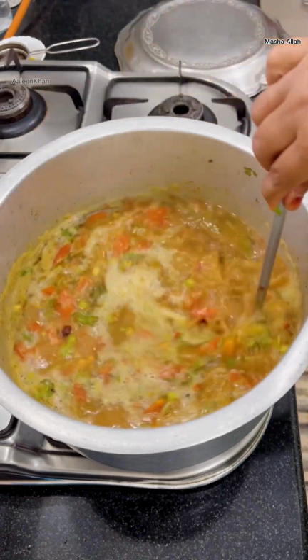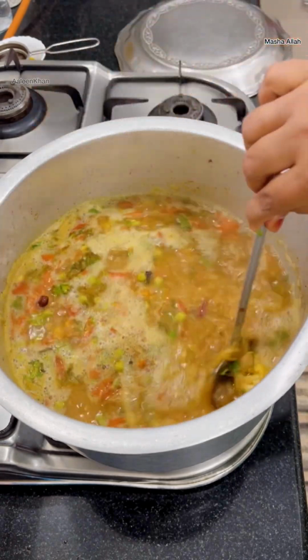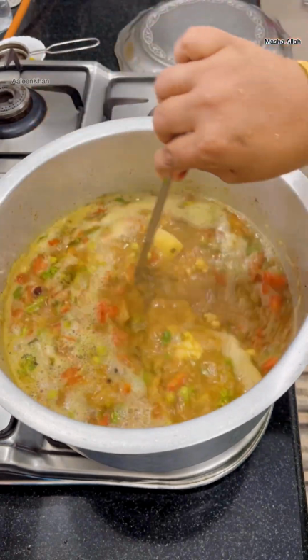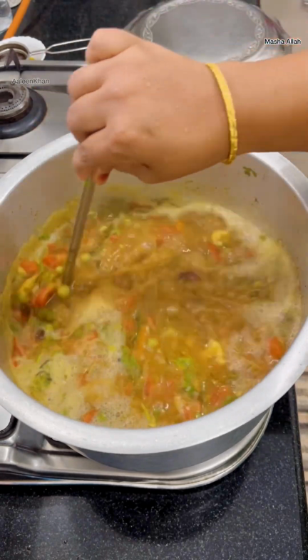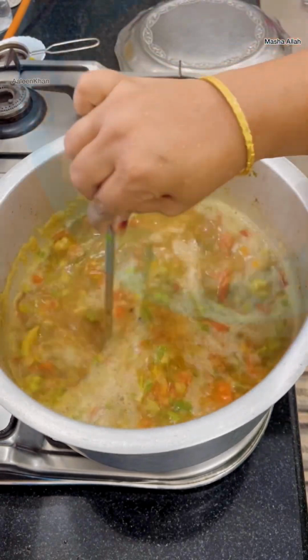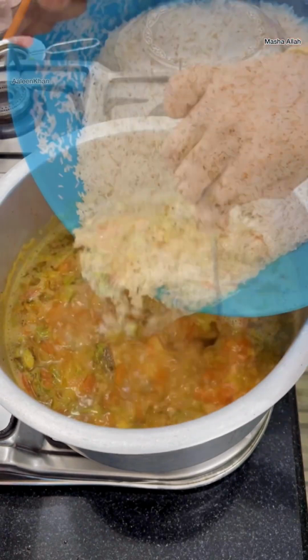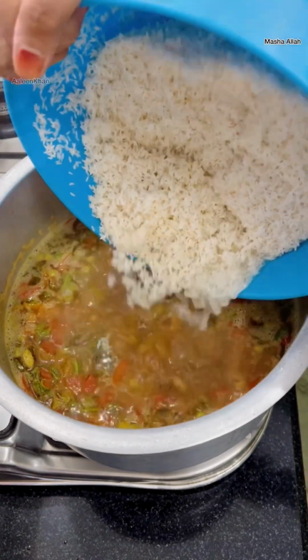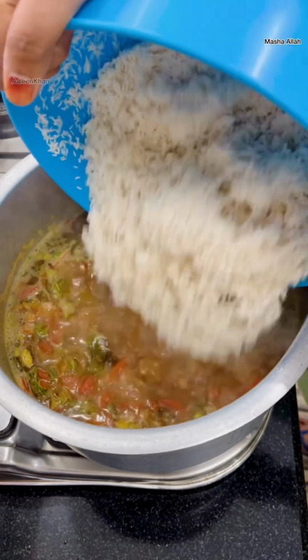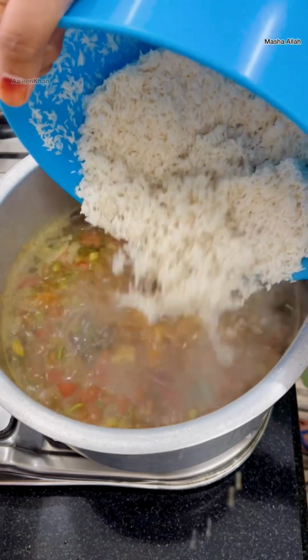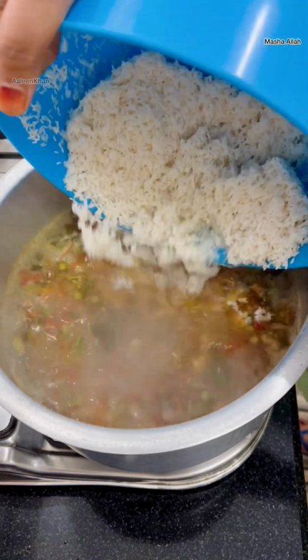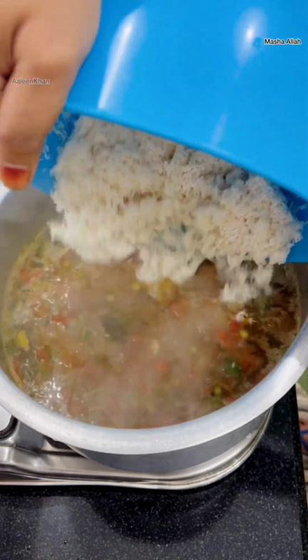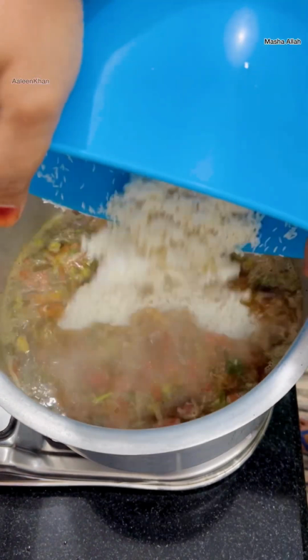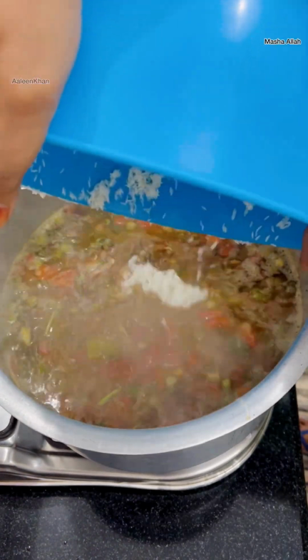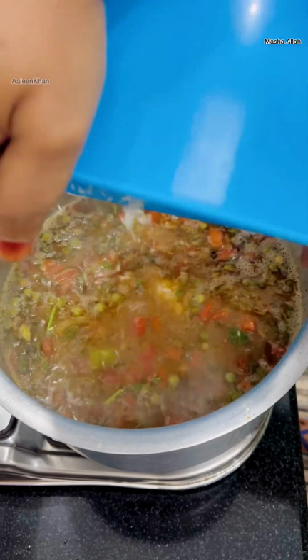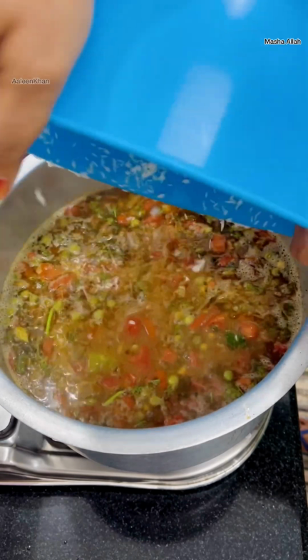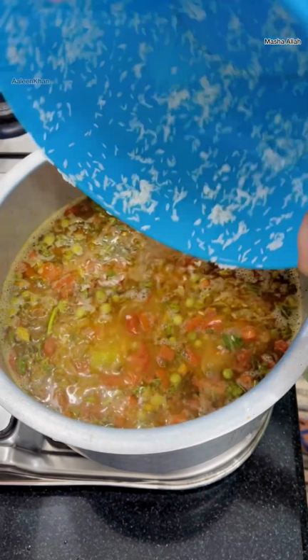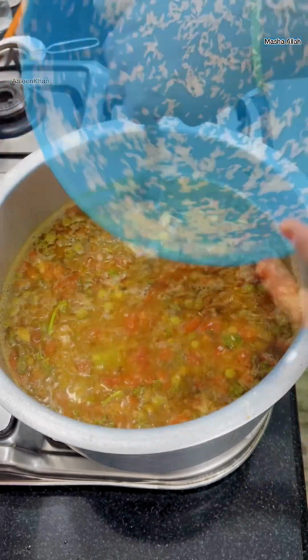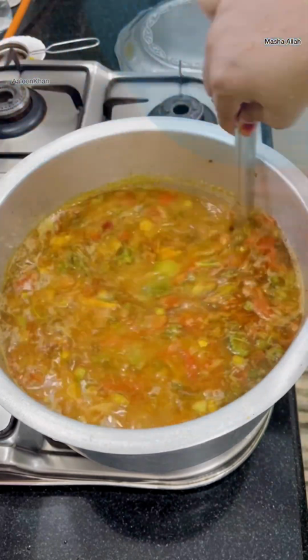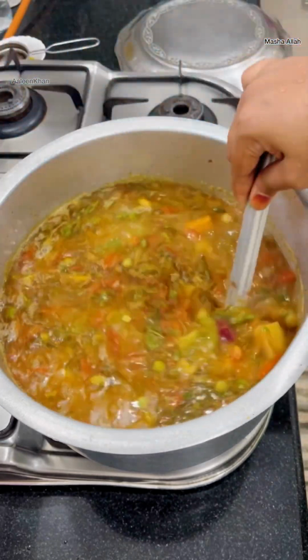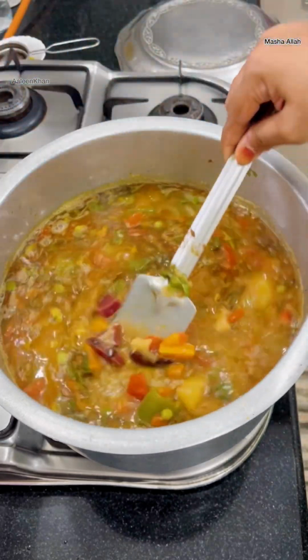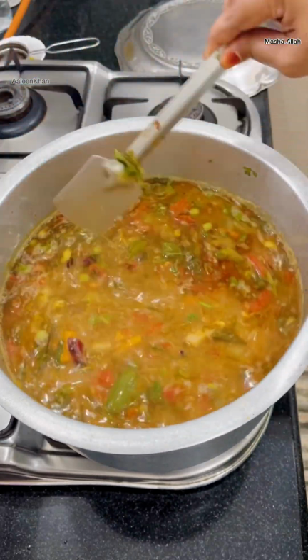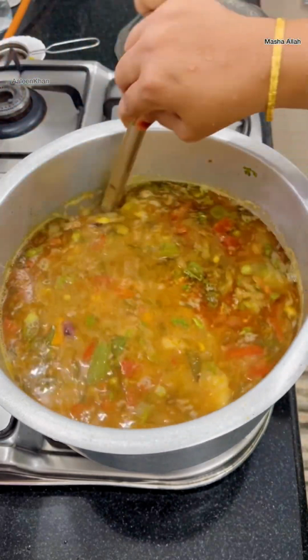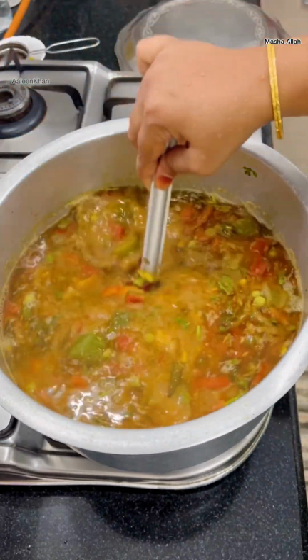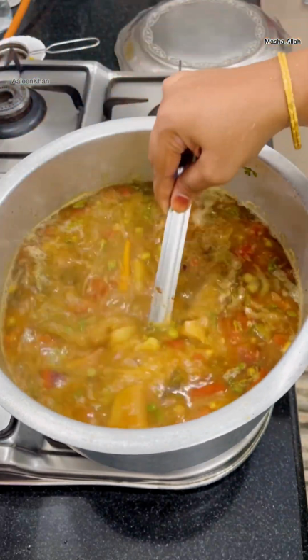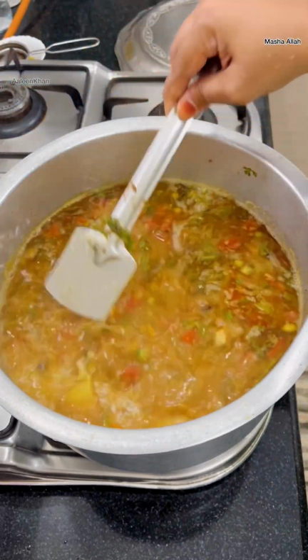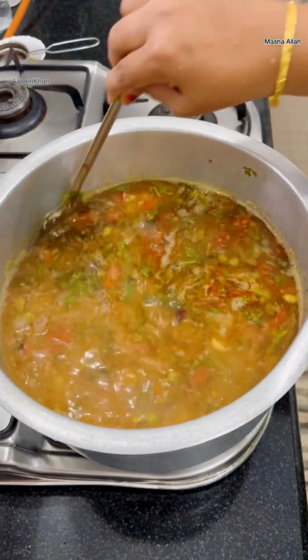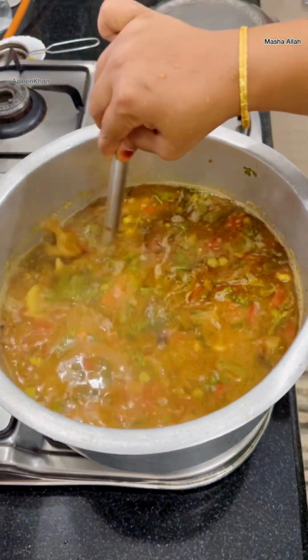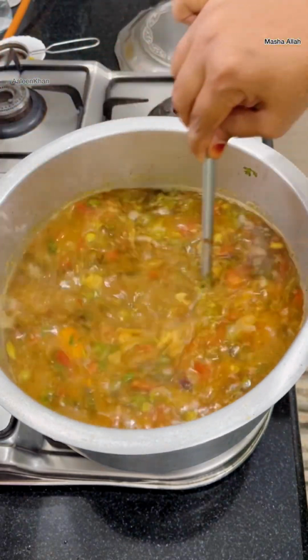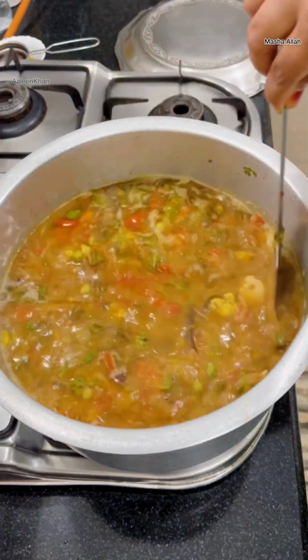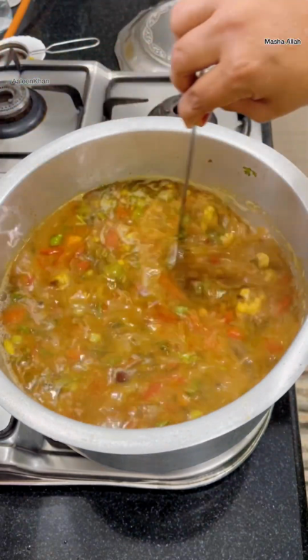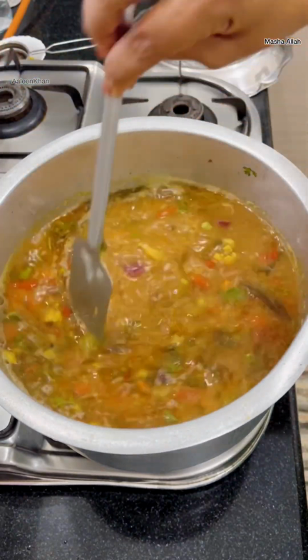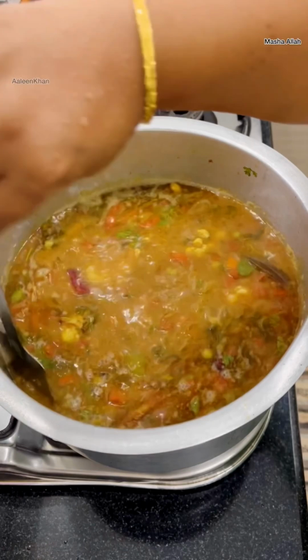Once the water gets a good boil, add the rice, give a gentle stir, and allow the rice to absorb the water.